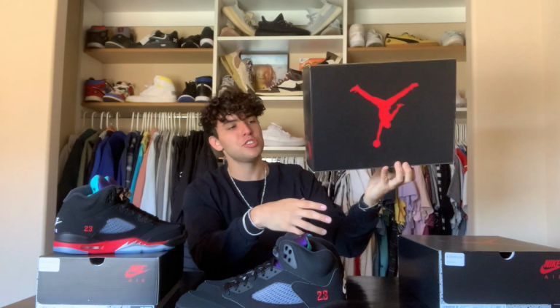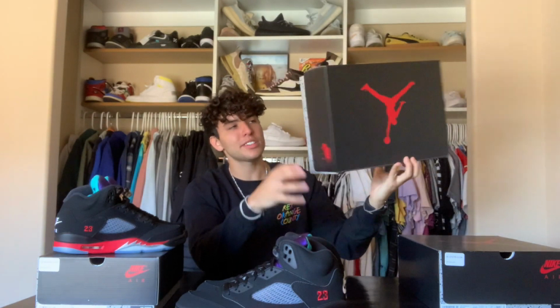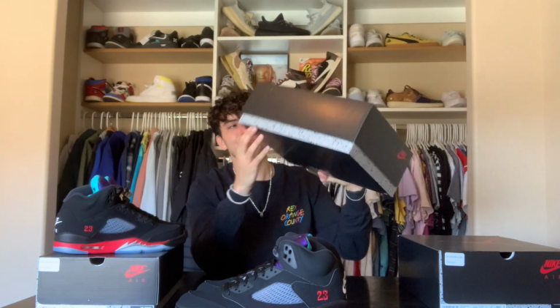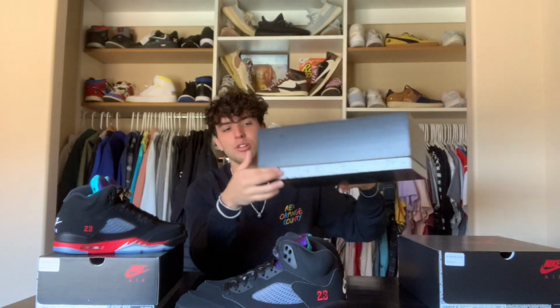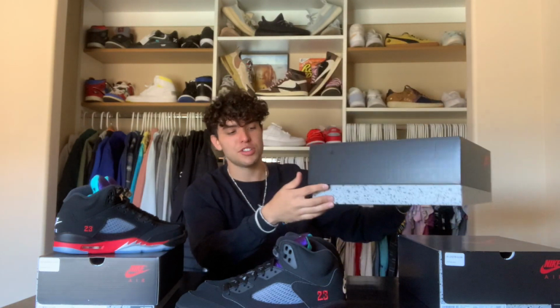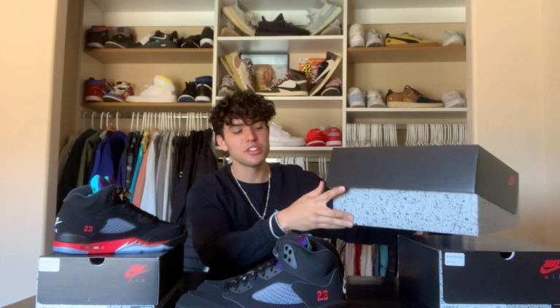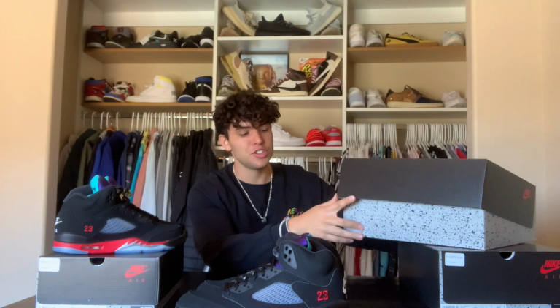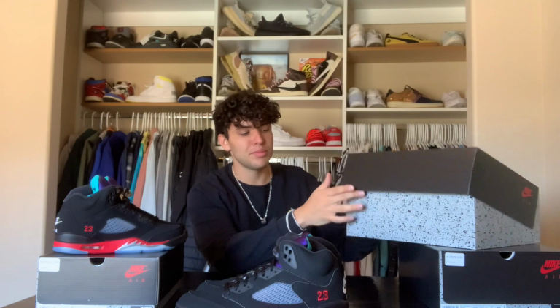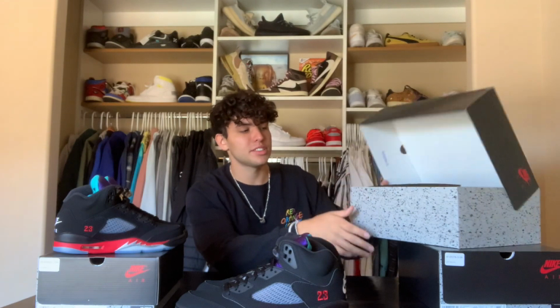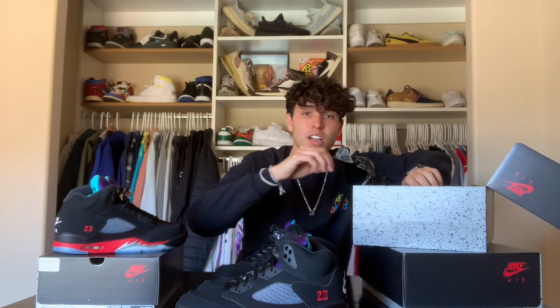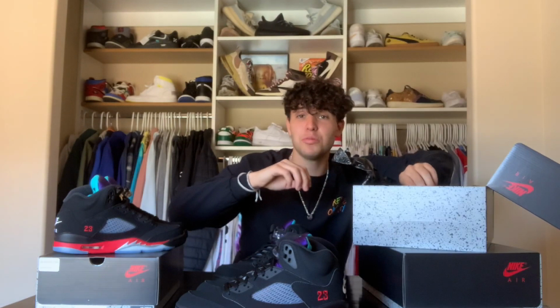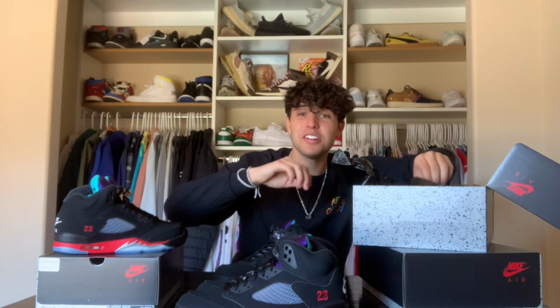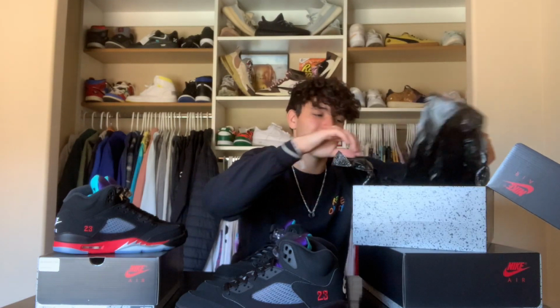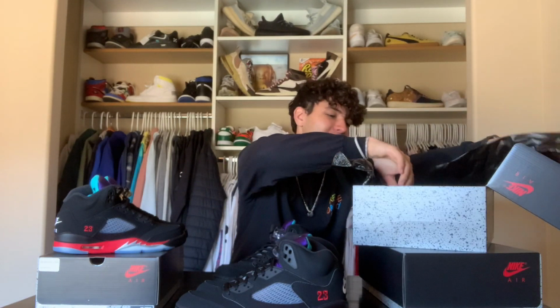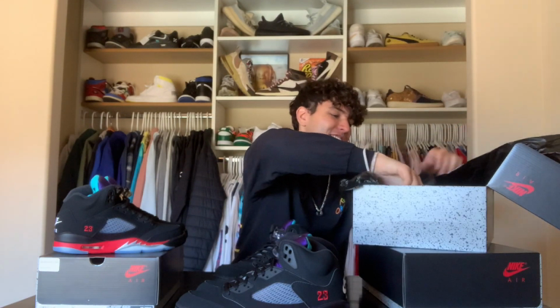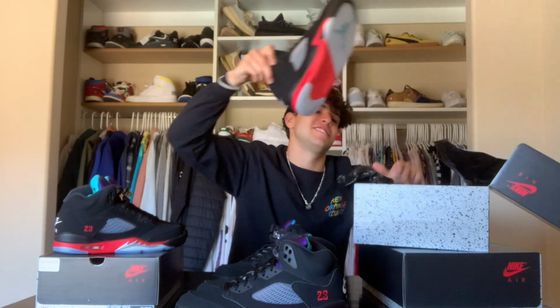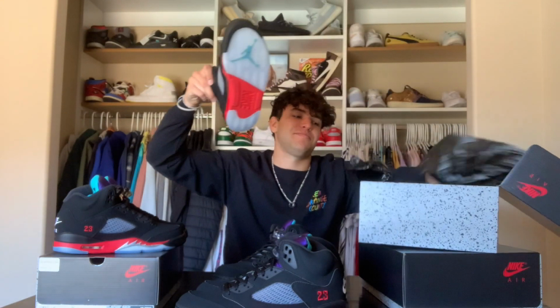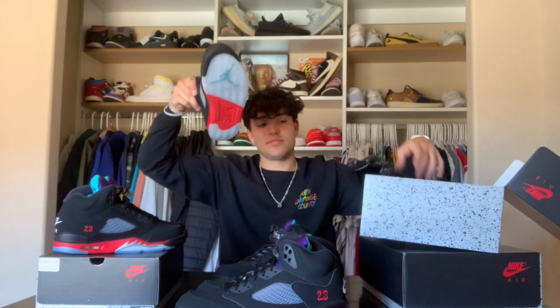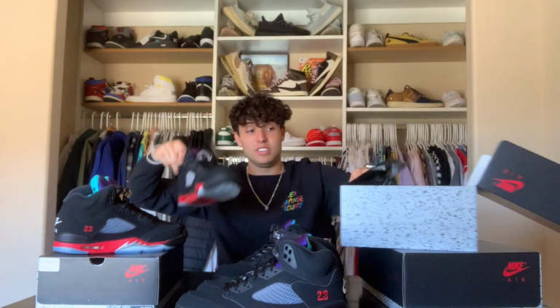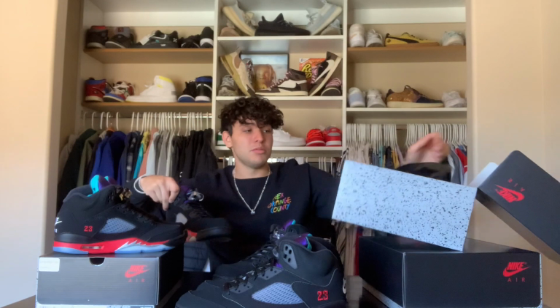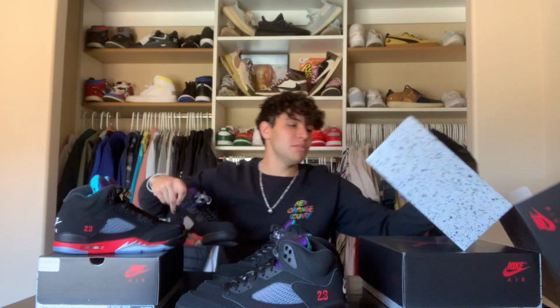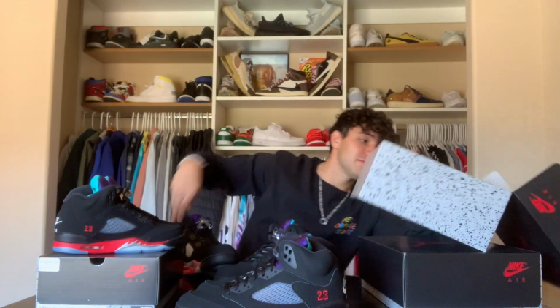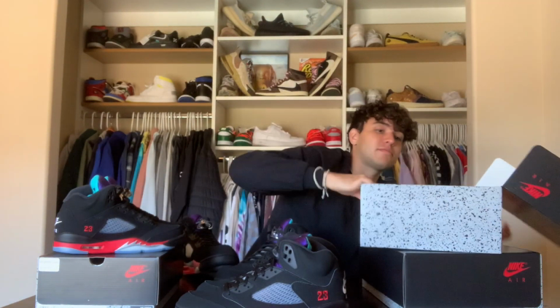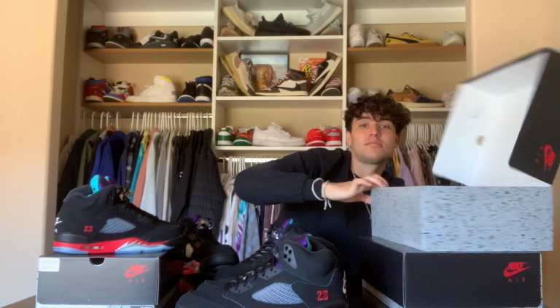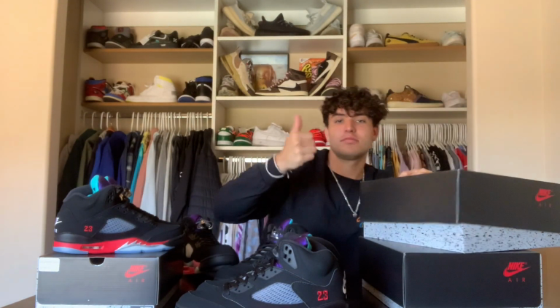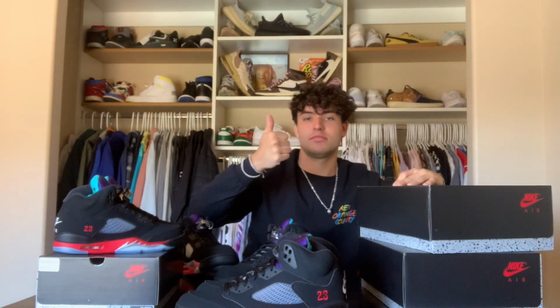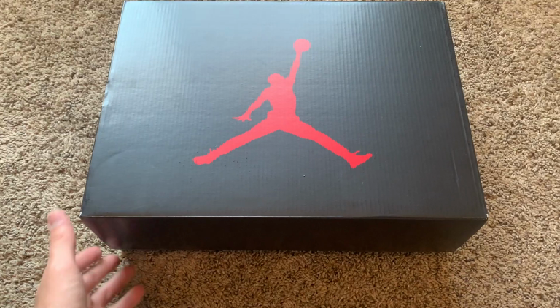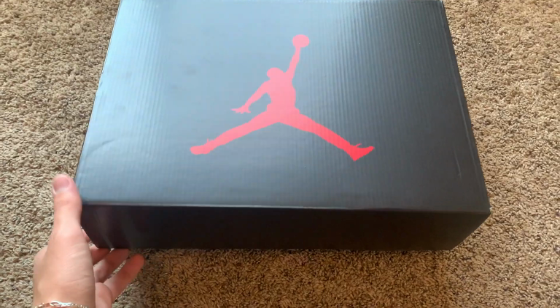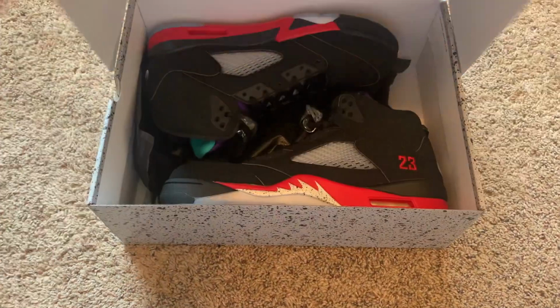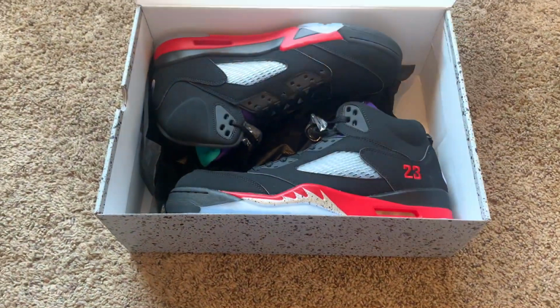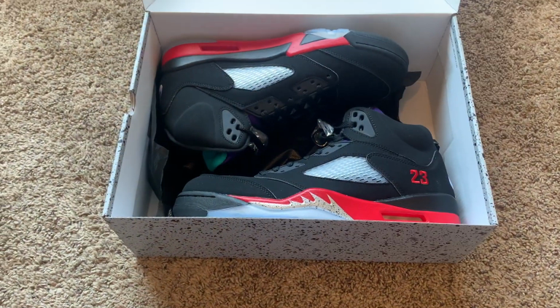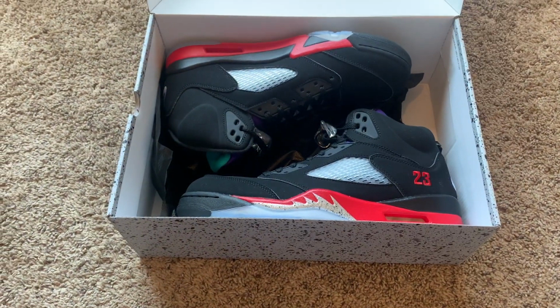Nice Jordan Retro OG box right there — subtle details around the shoe box, but overall it's just another clean Jordan box. I got so many pairs of these, oh my gosh. Alright, let's get into the materials of the shoe.